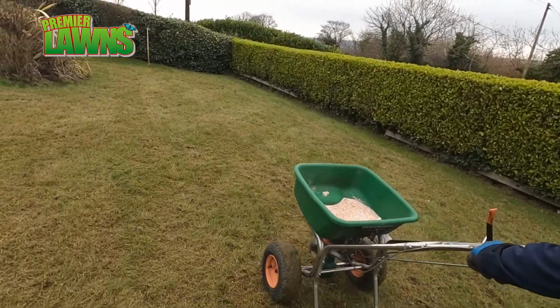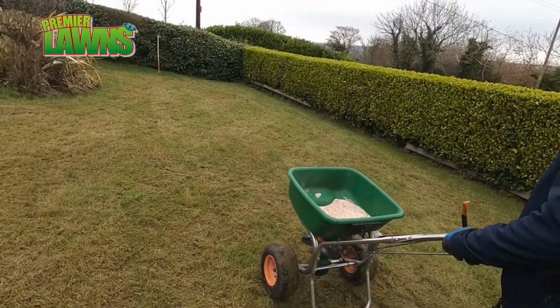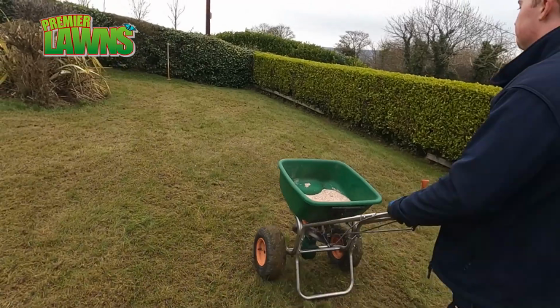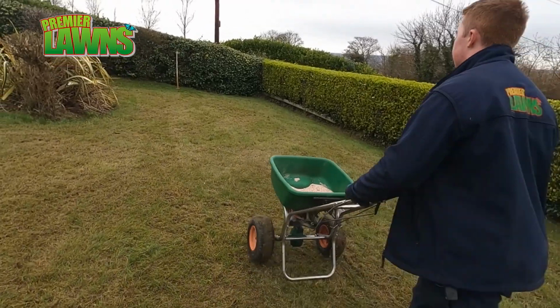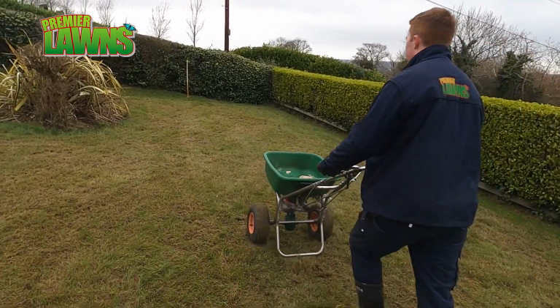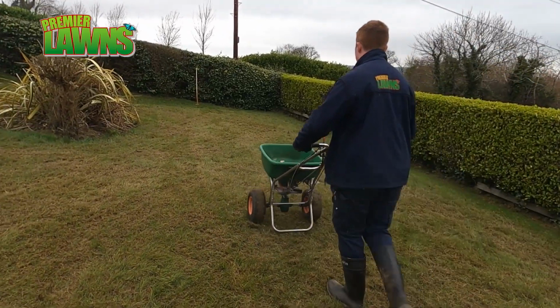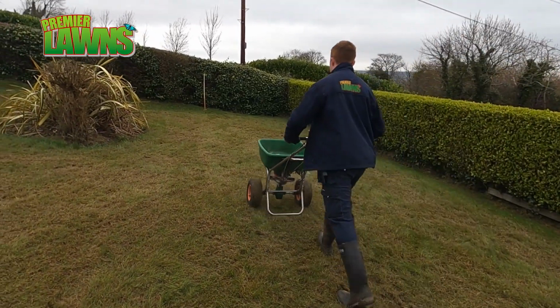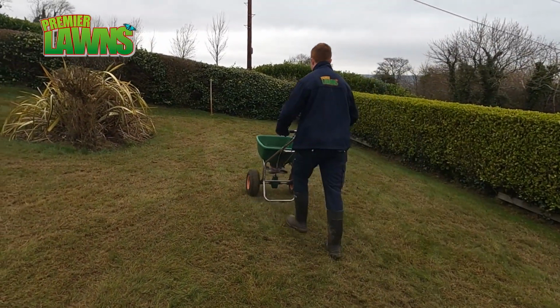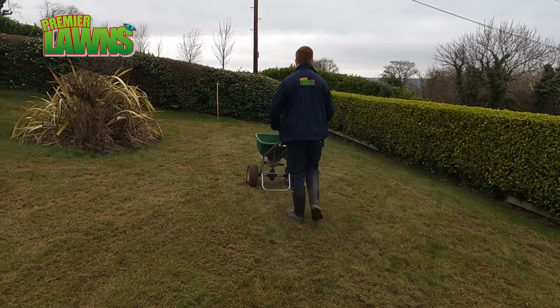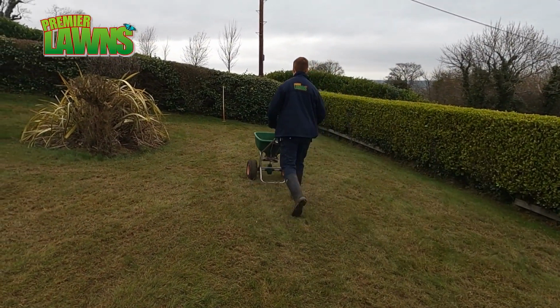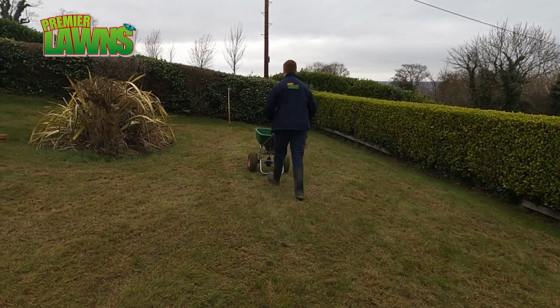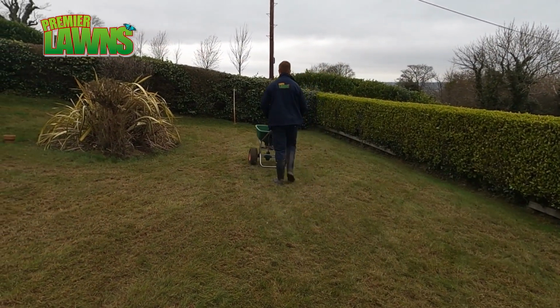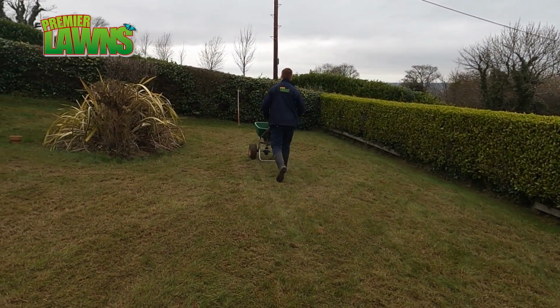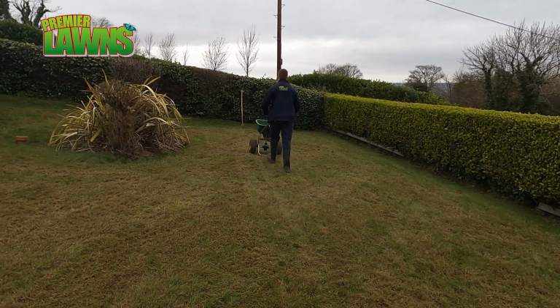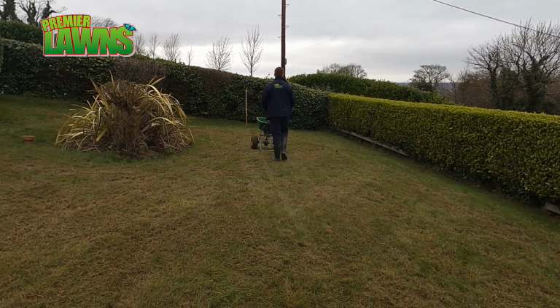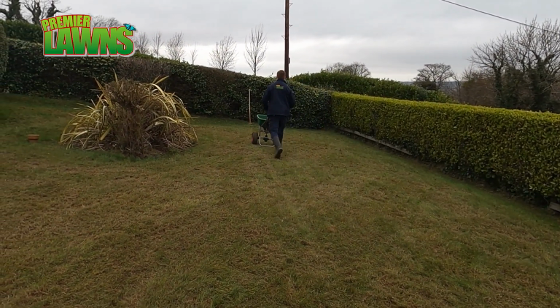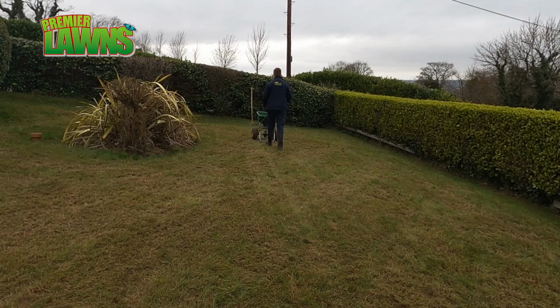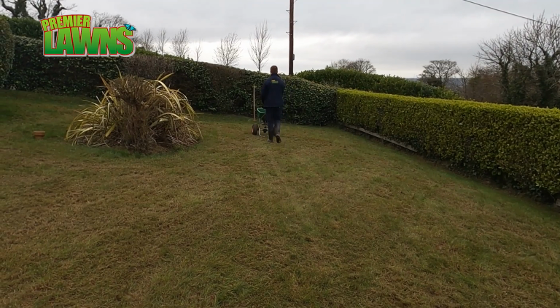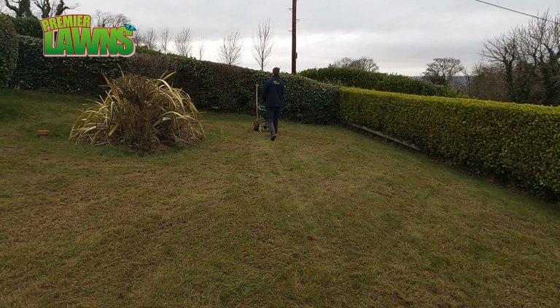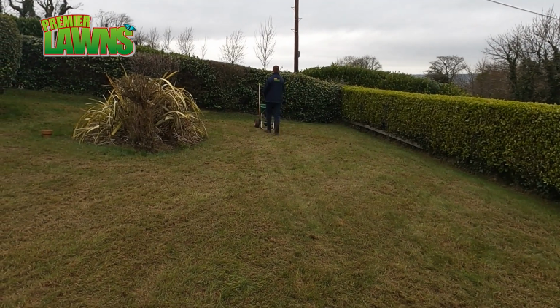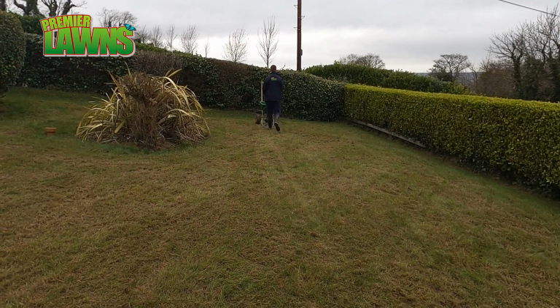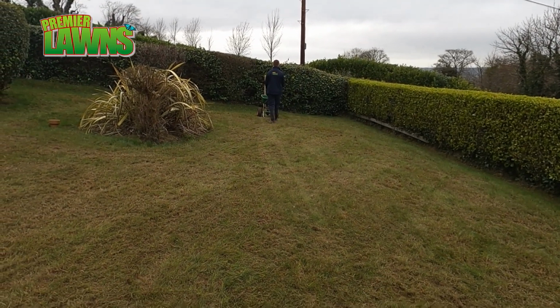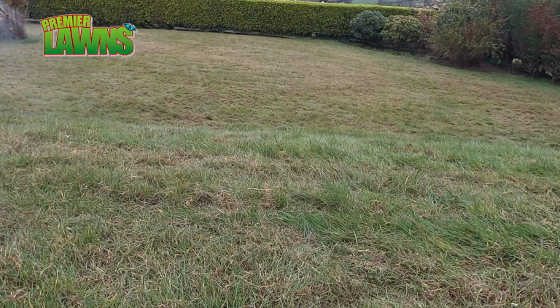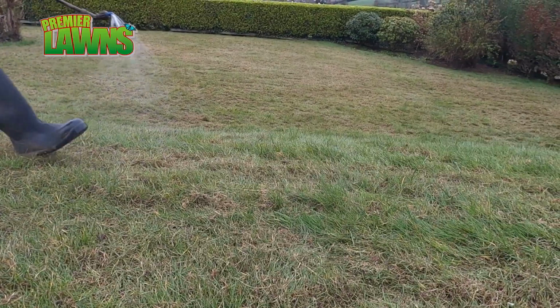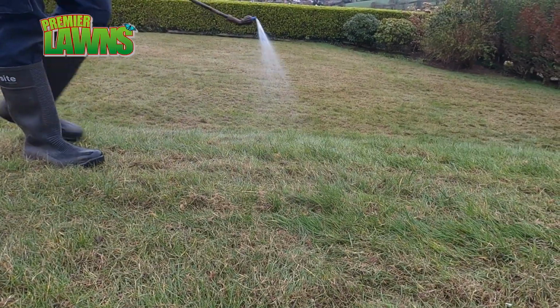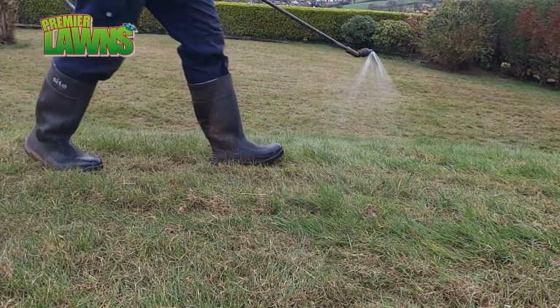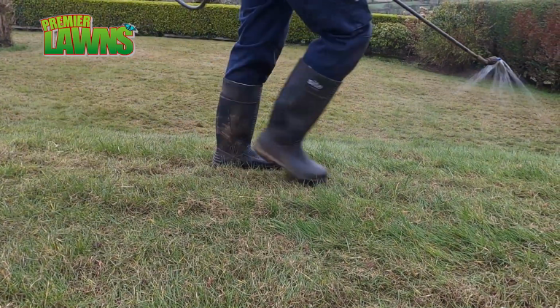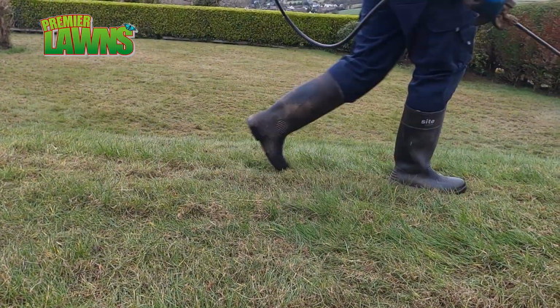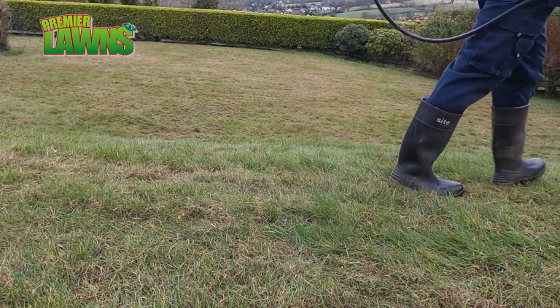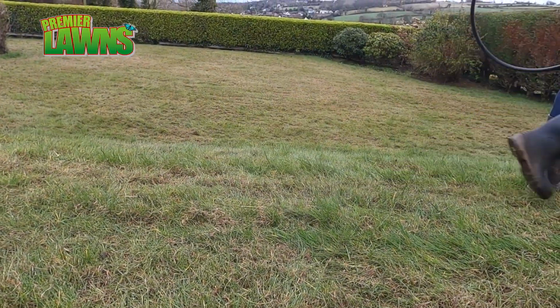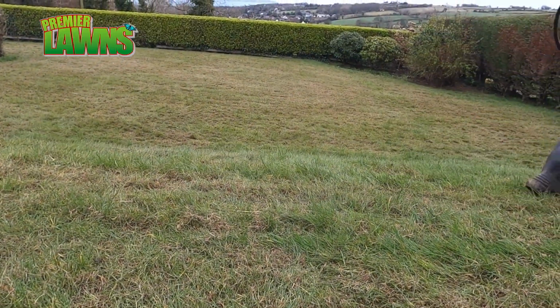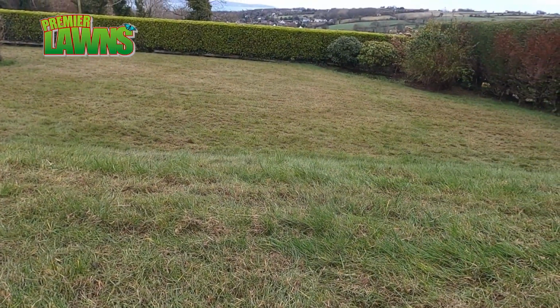The last step of a lawn renovation is to treat the moss. If you want to learn why we do it afterwards, make sure you check out the next video.